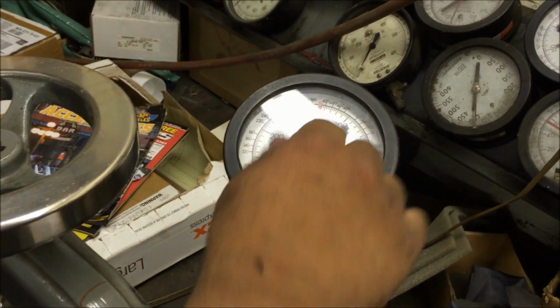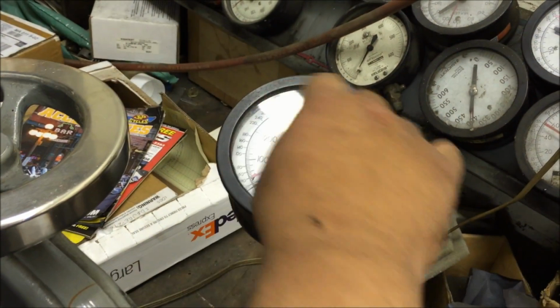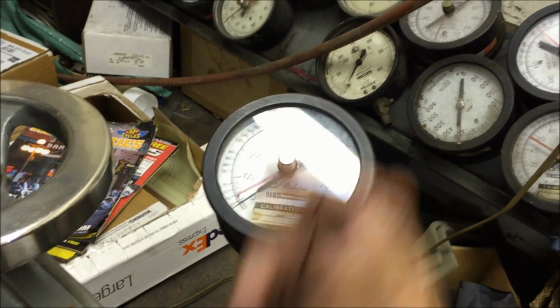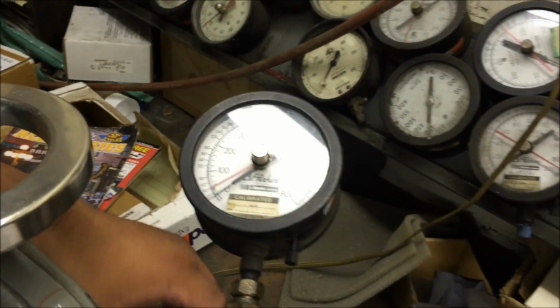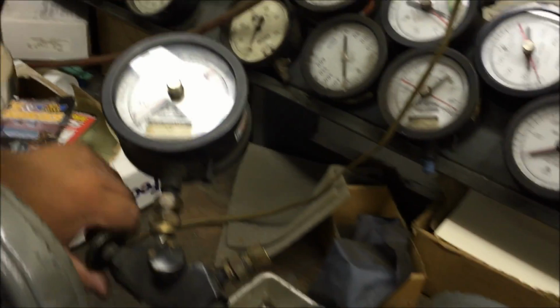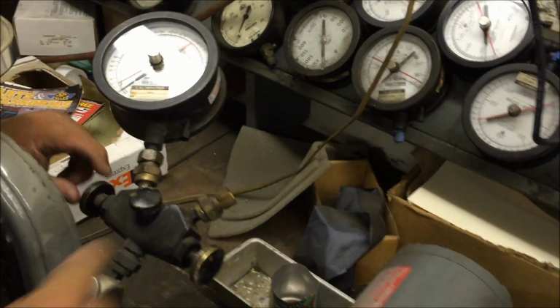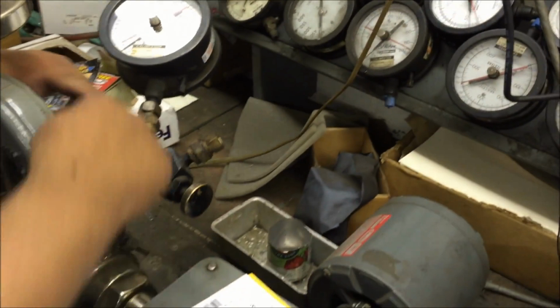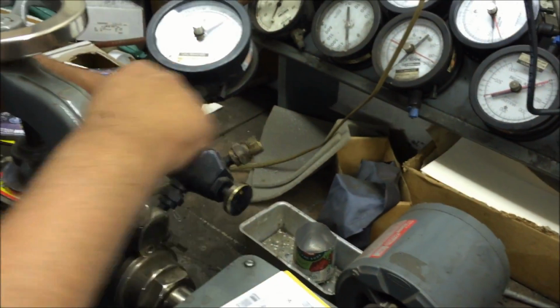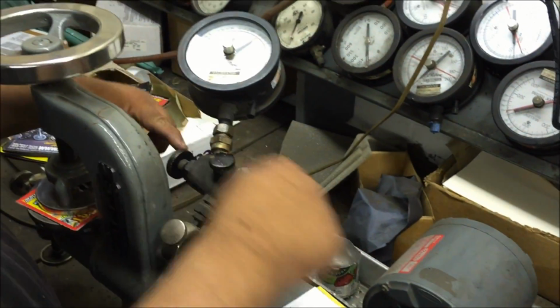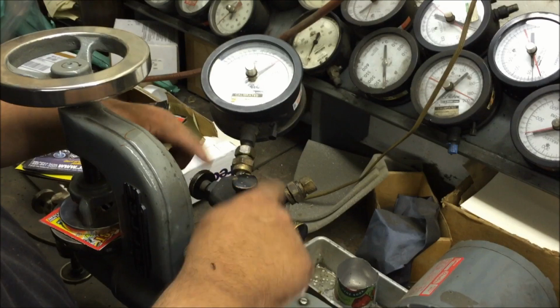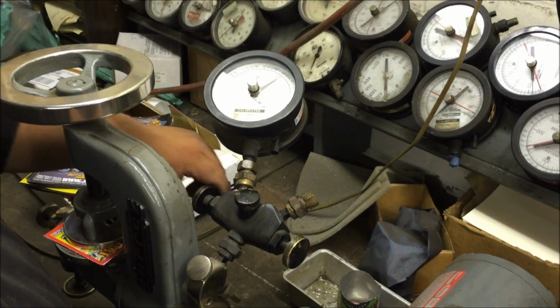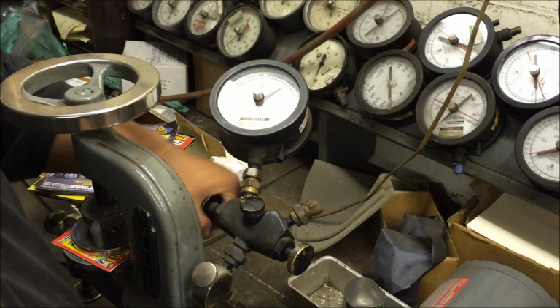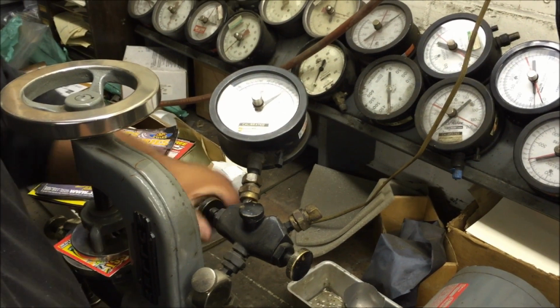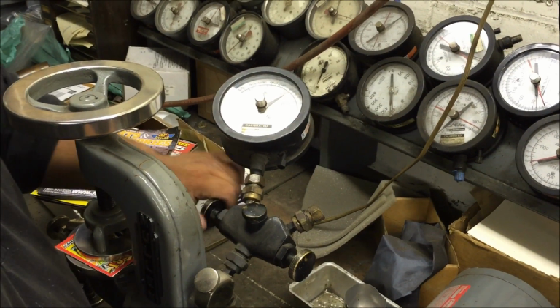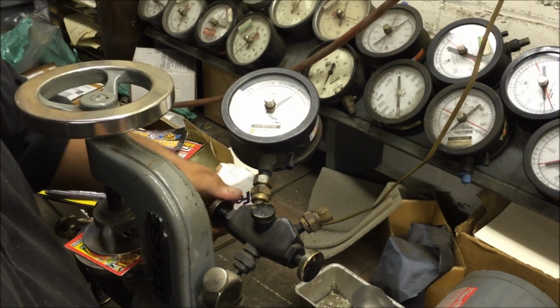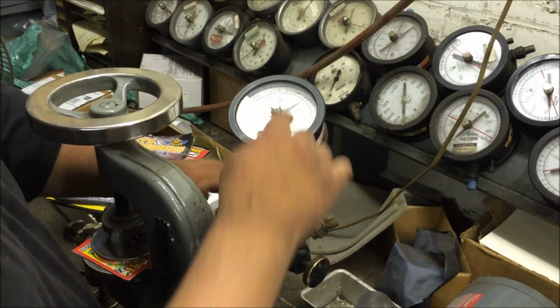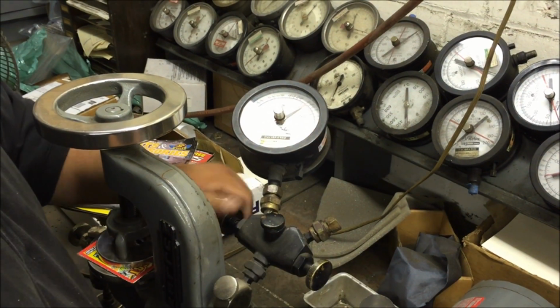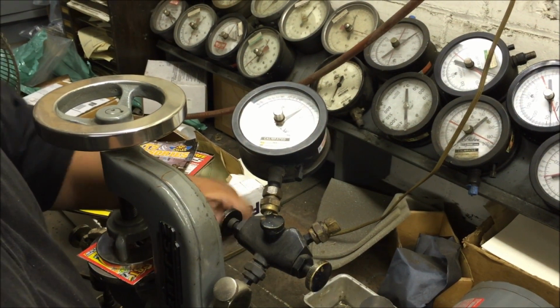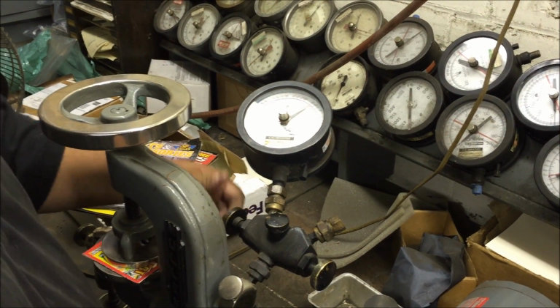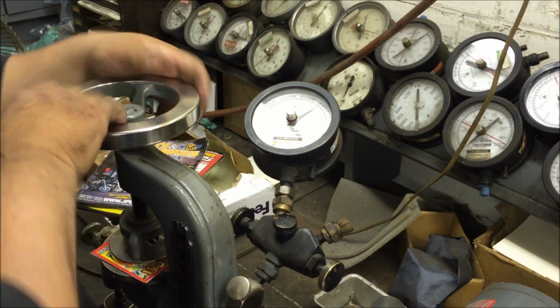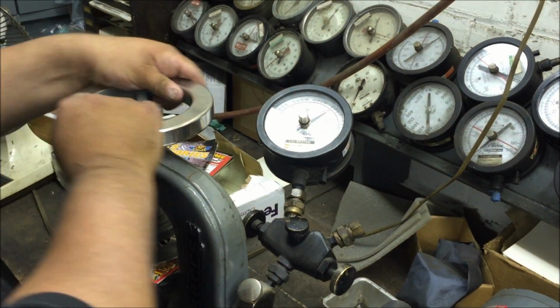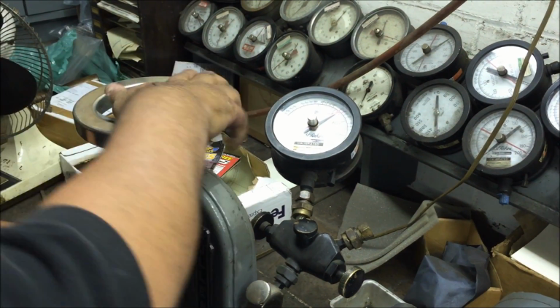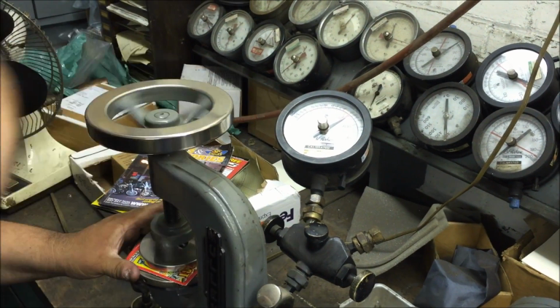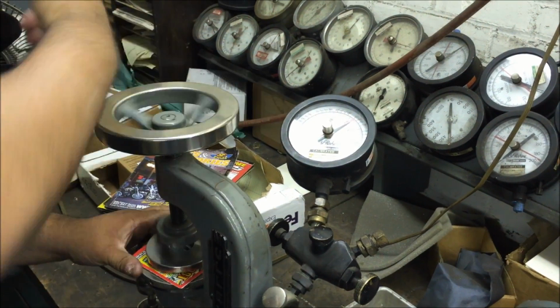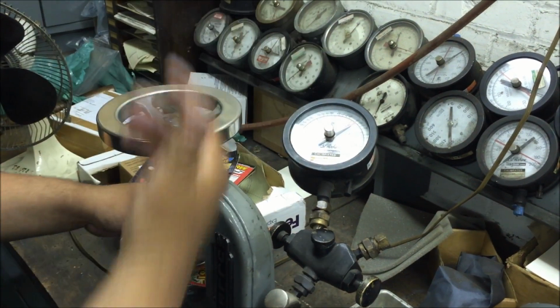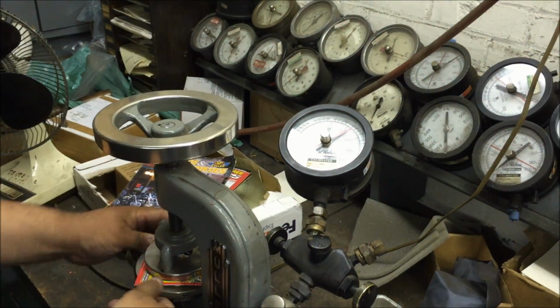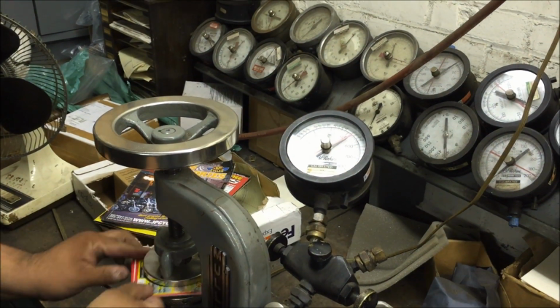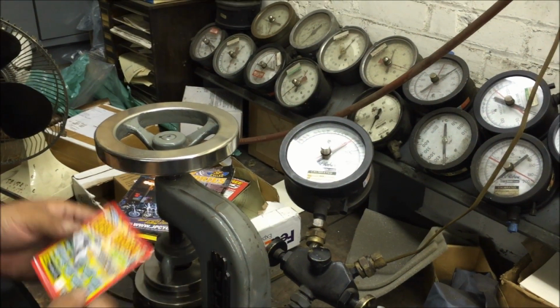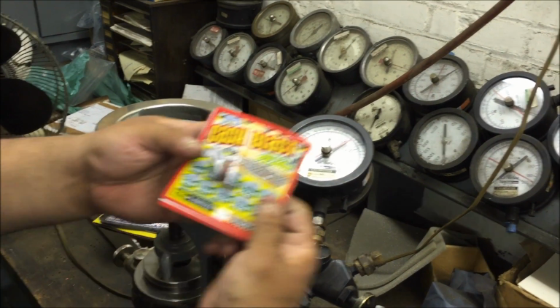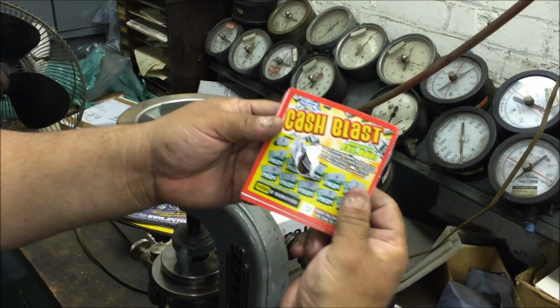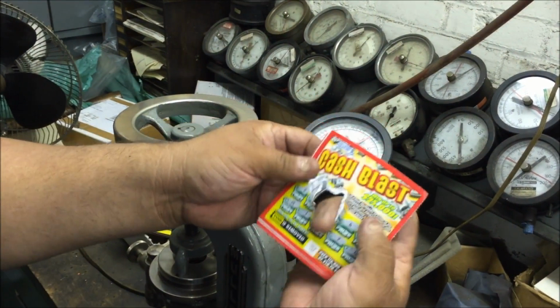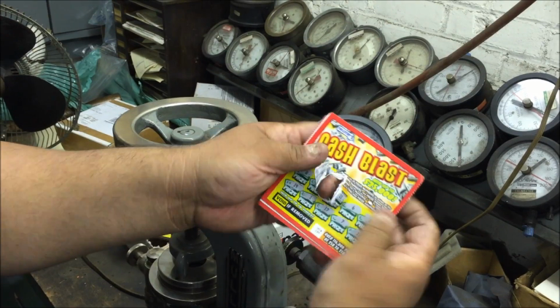You've got to open the gauge — this is a dual gauge manifold, you've got to open the manifold to get the gauge to work. So we'll run another one. I'm not sure what was going on with that gauge, but that's what the burst looks like after it's taken.